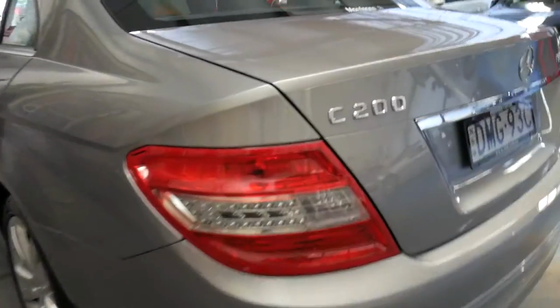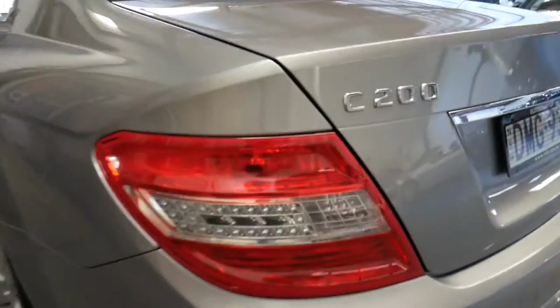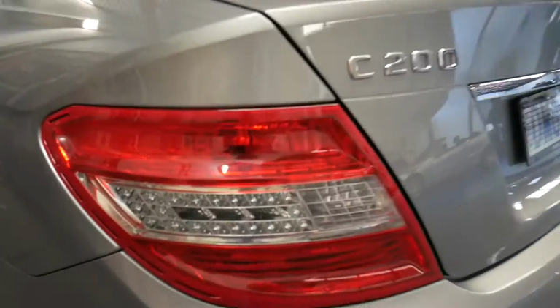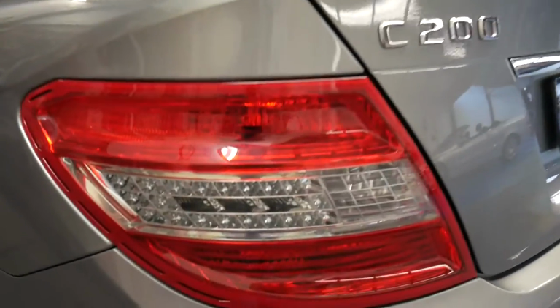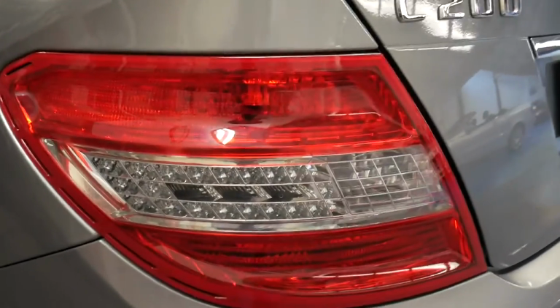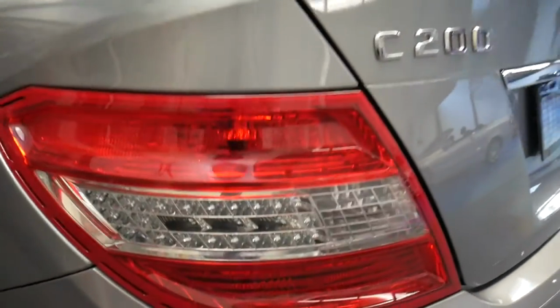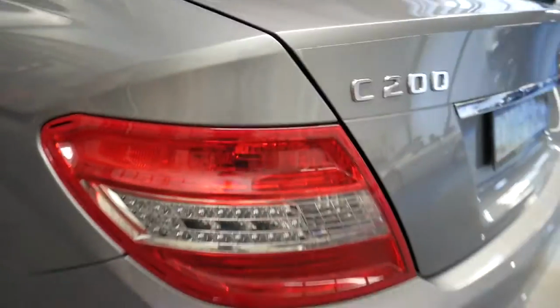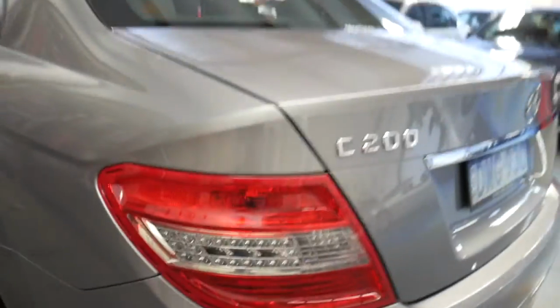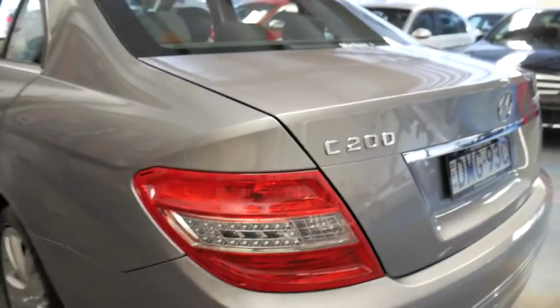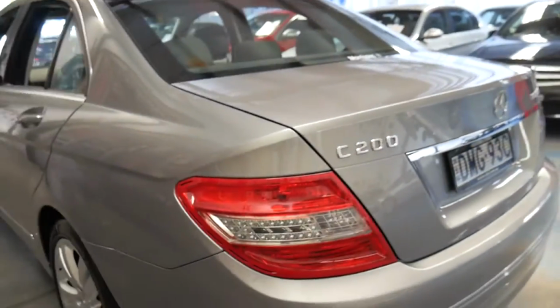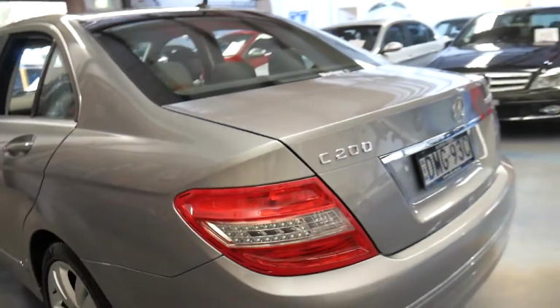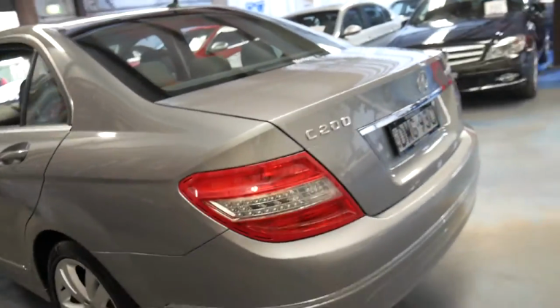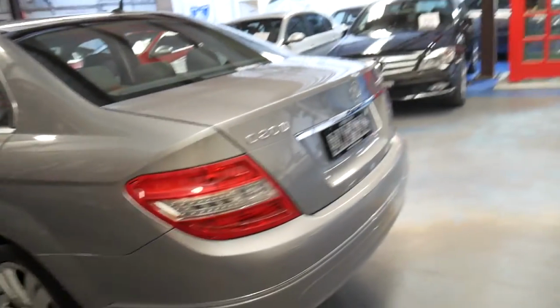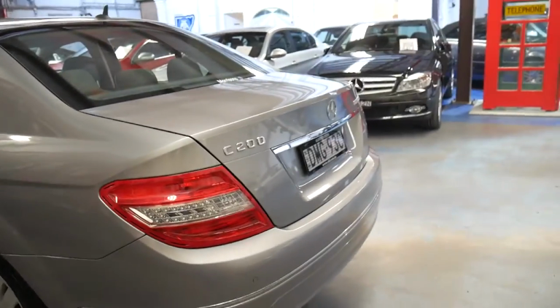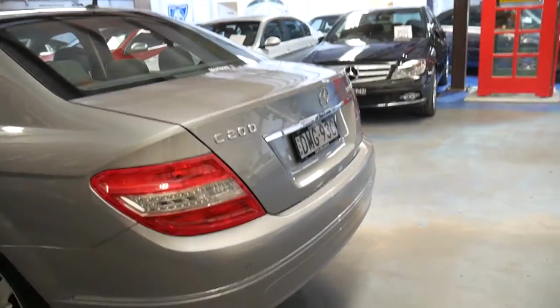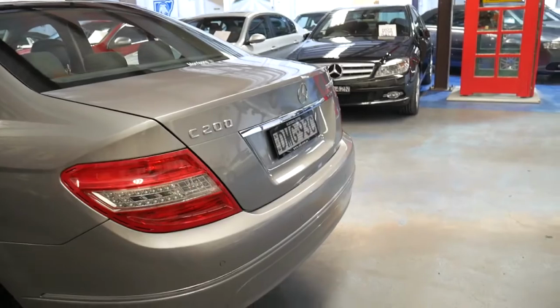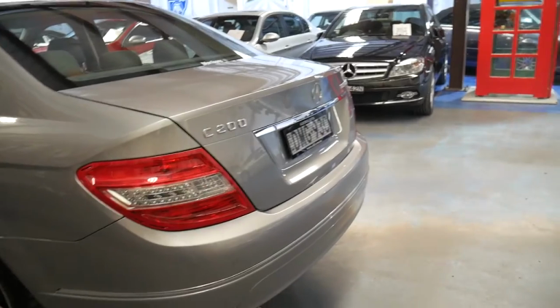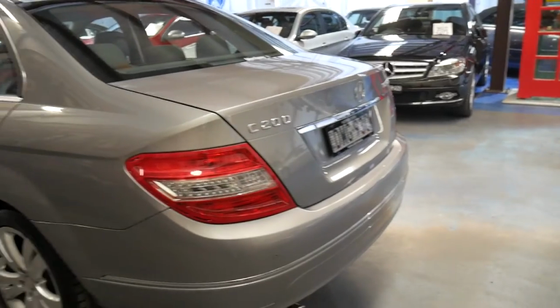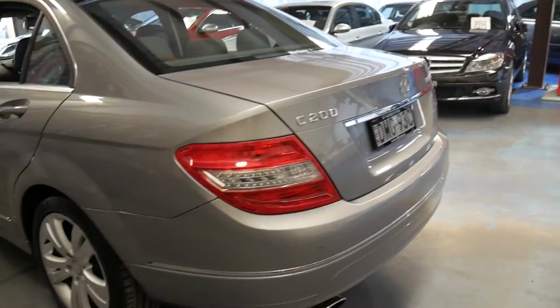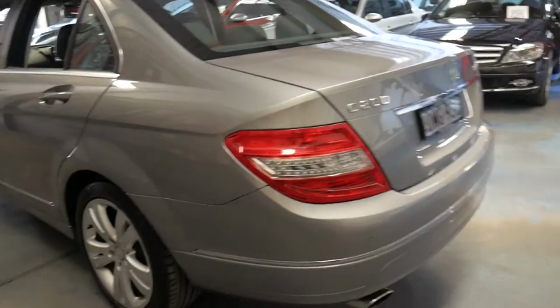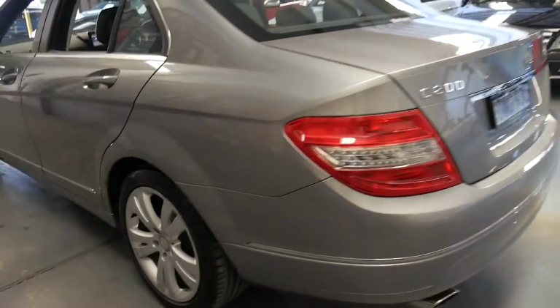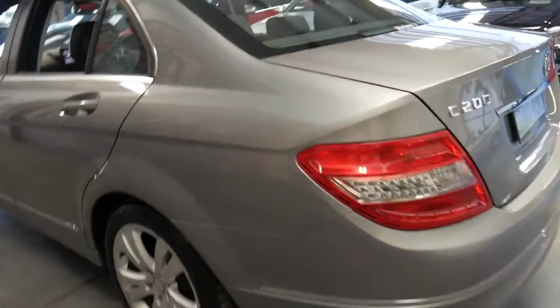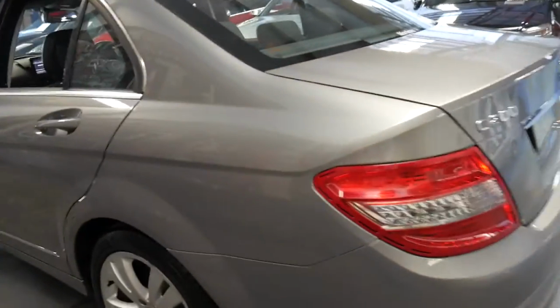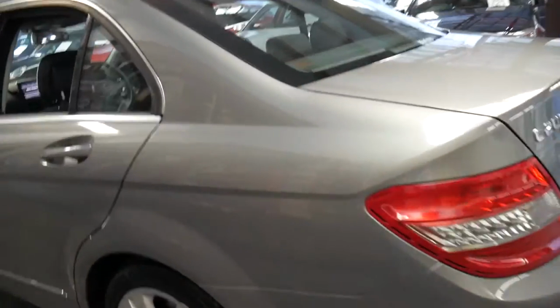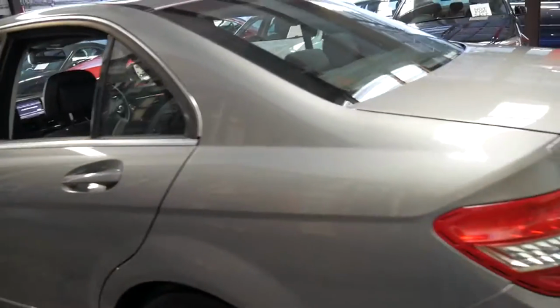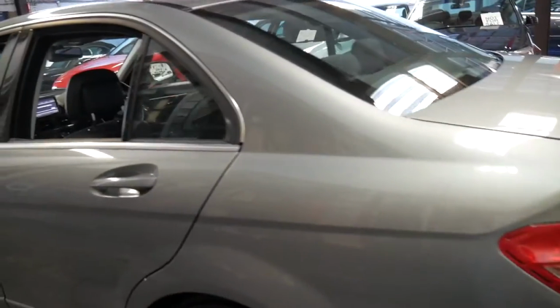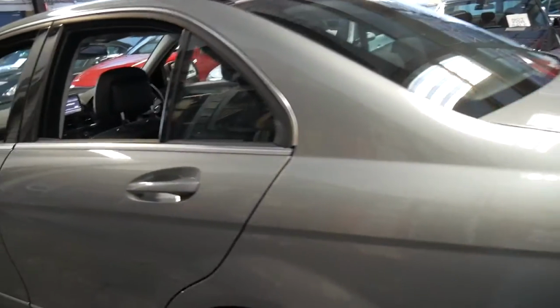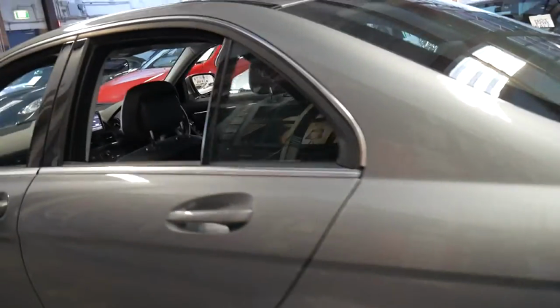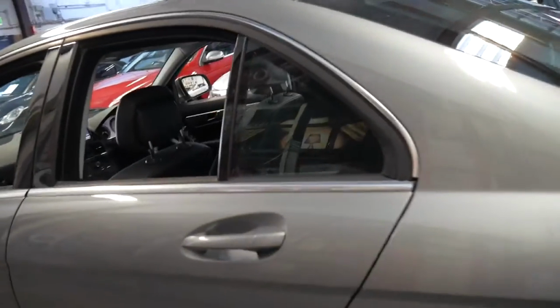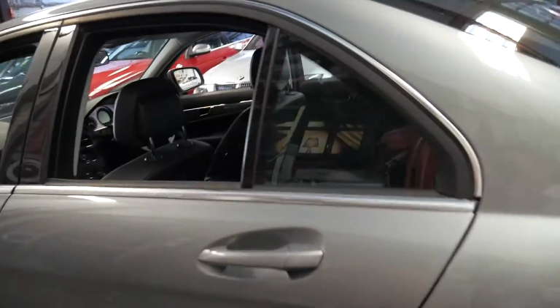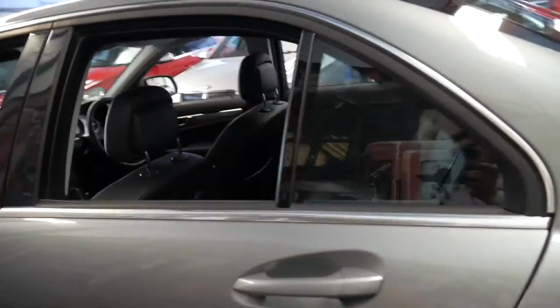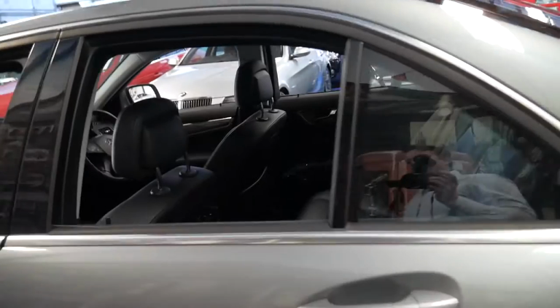It's got the LED indicator lights as standard — they won't fit those aftermarket. It's just a very, very nice example.